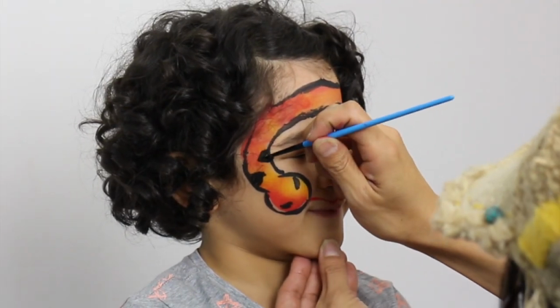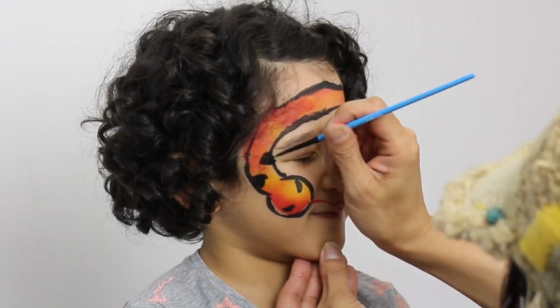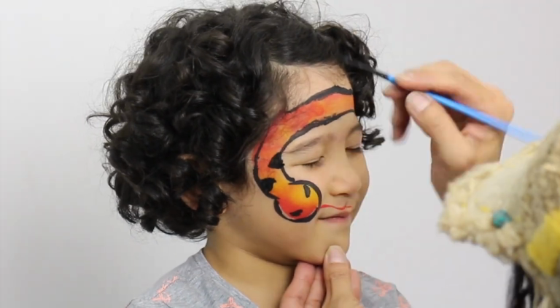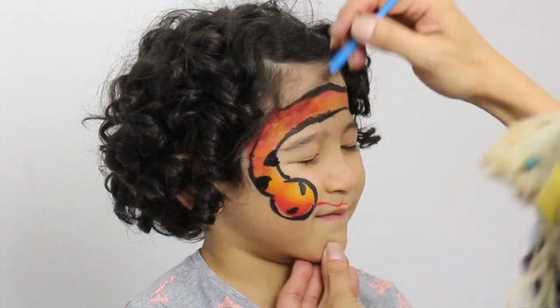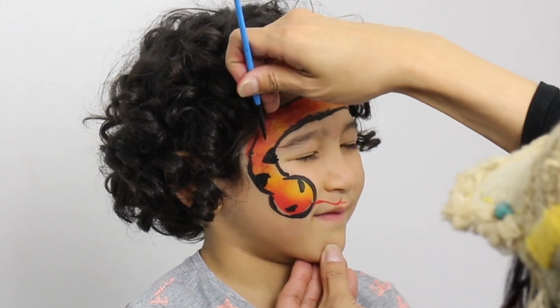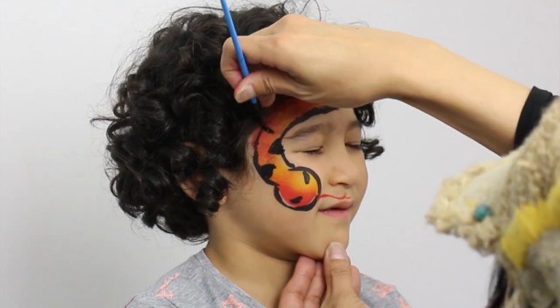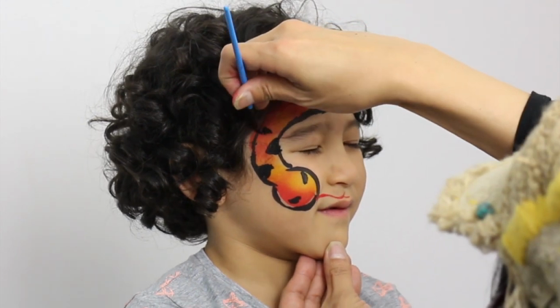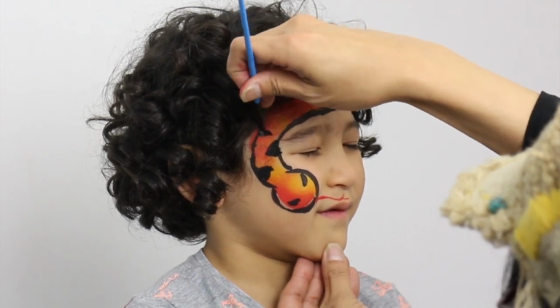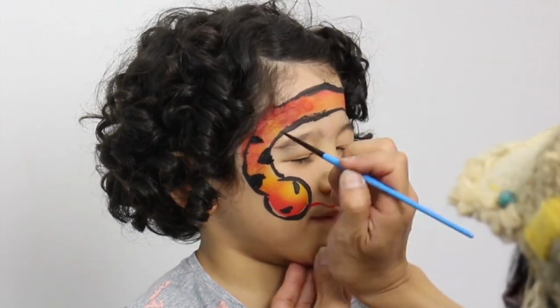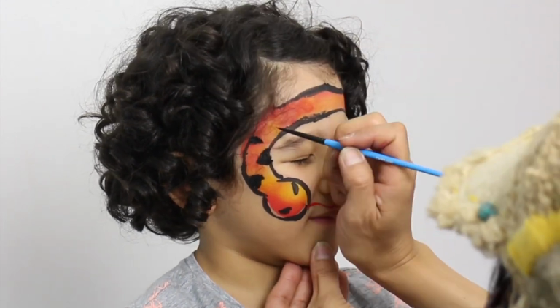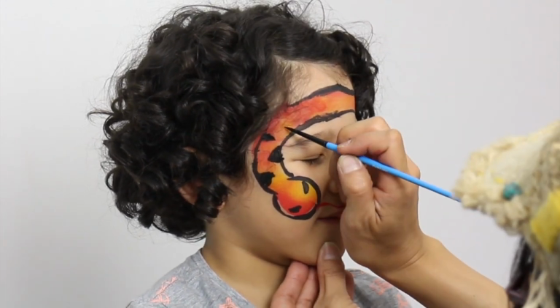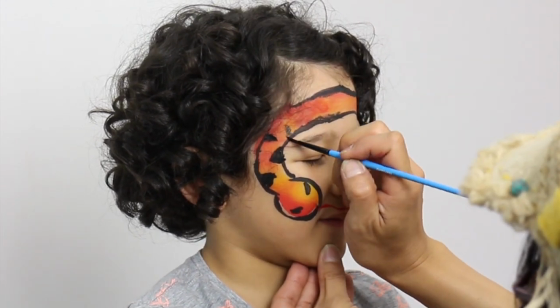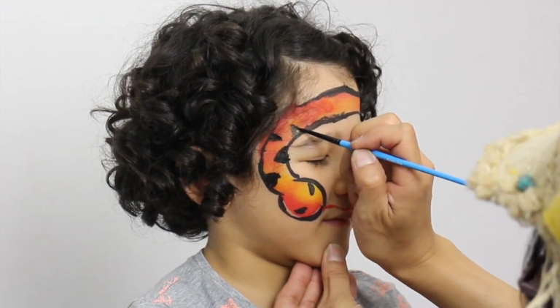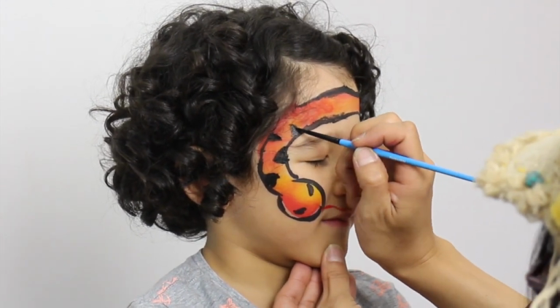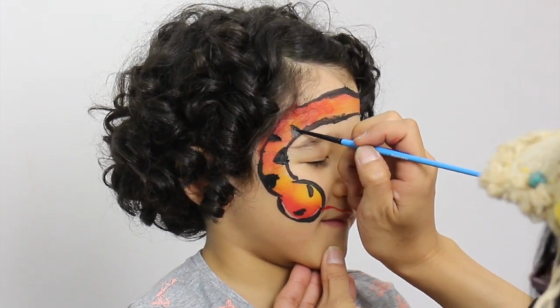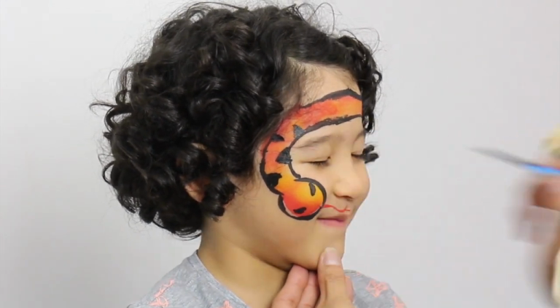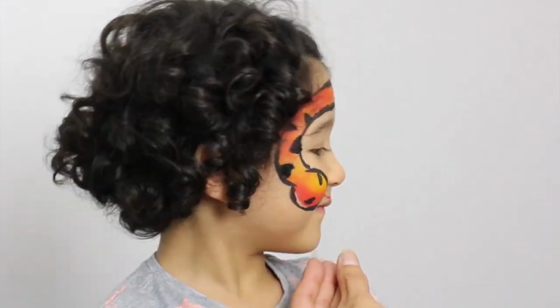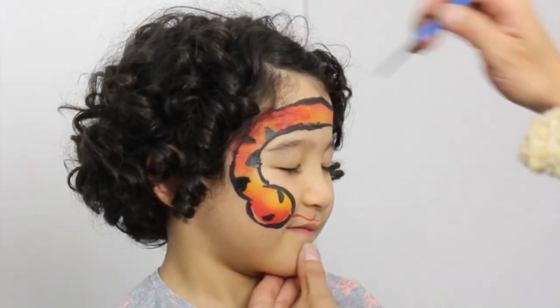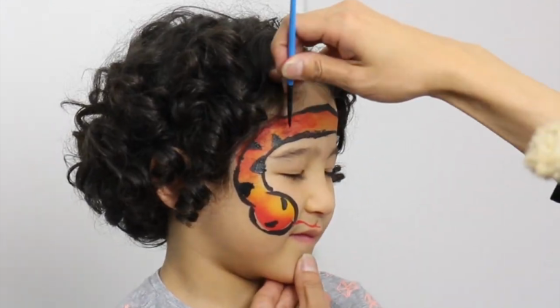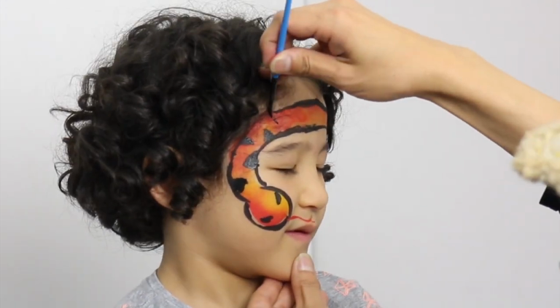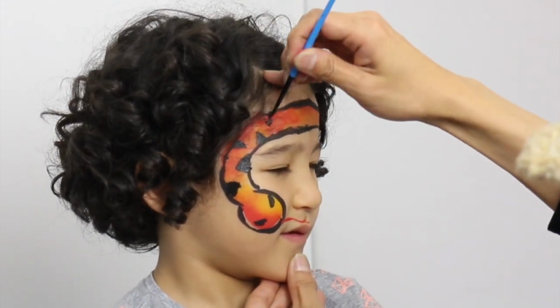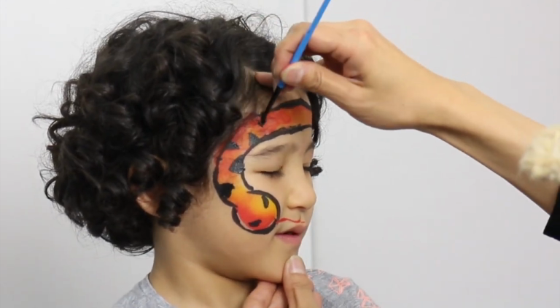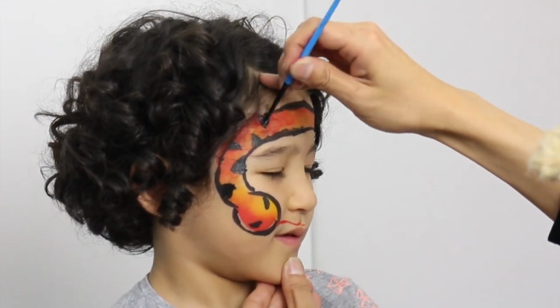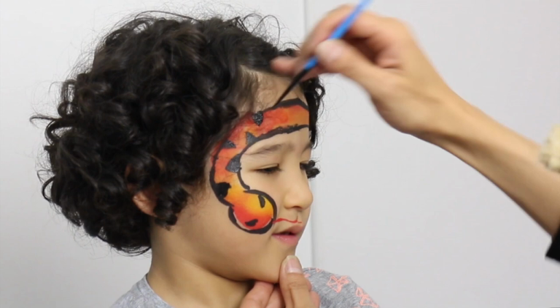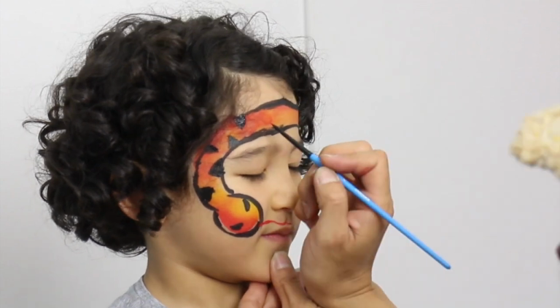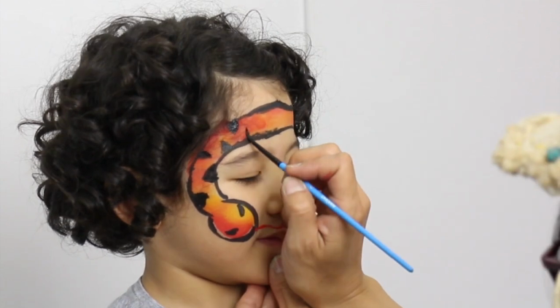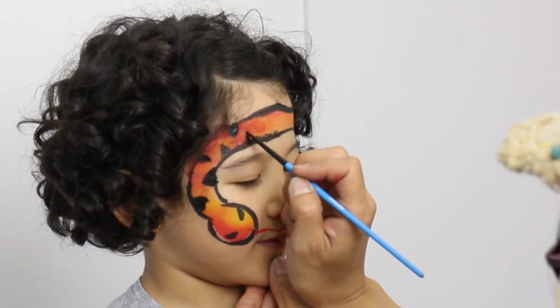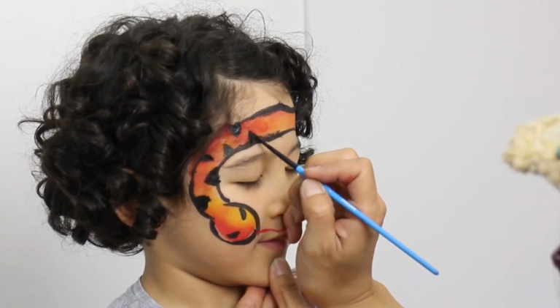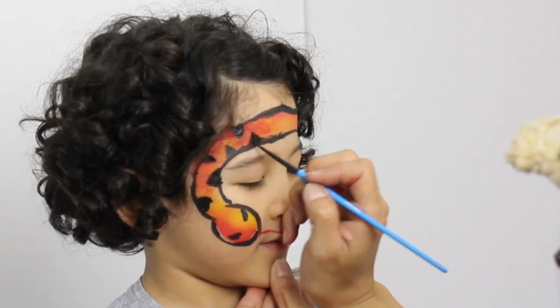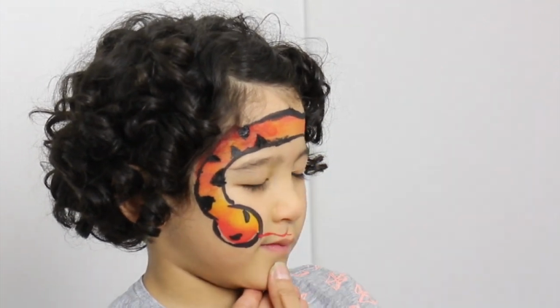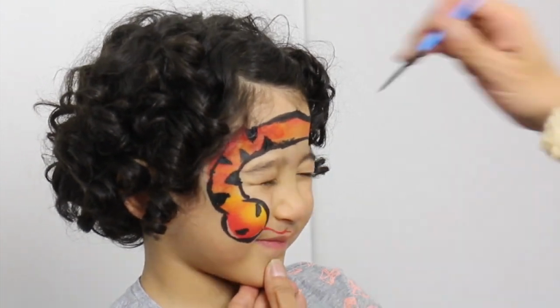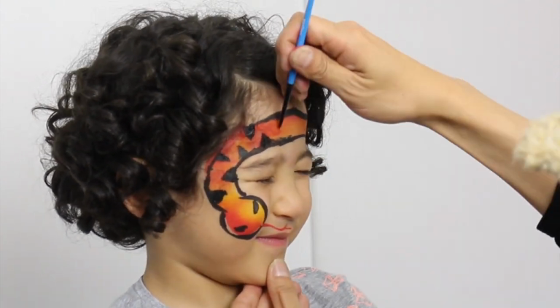Finally, use the round brush to paint the pattern of the body. Use the tip of the brush to create the triangle shapes. So let's do this.